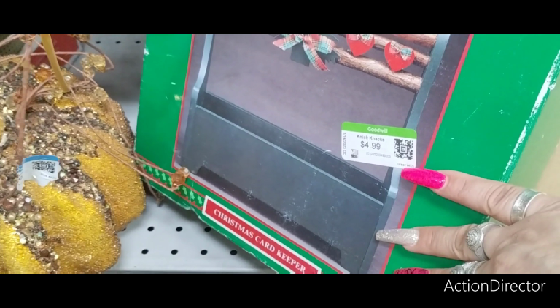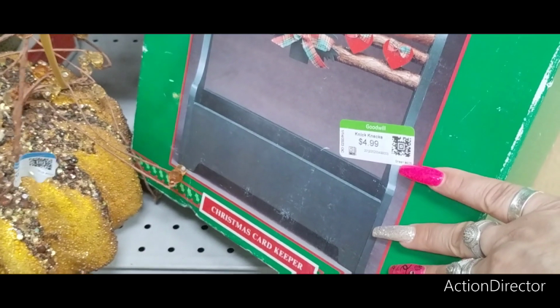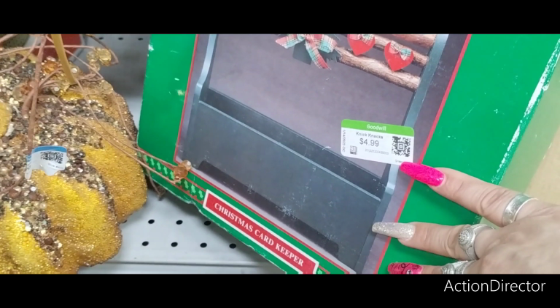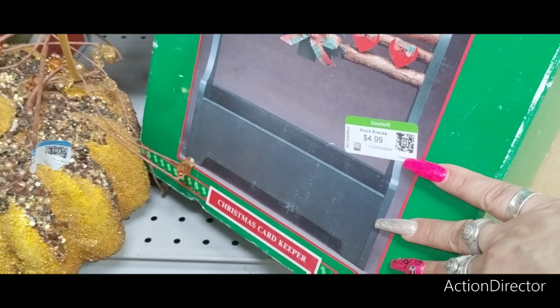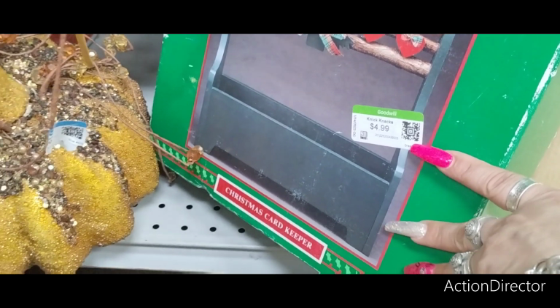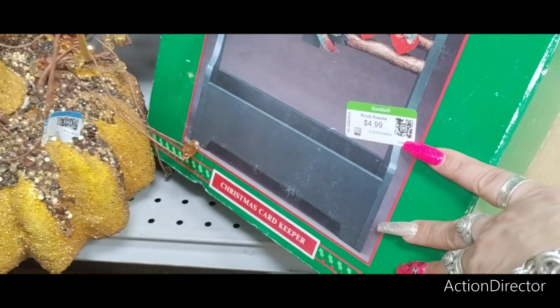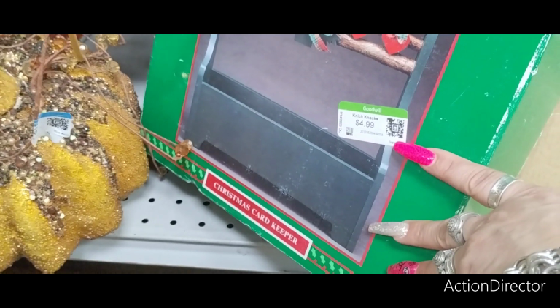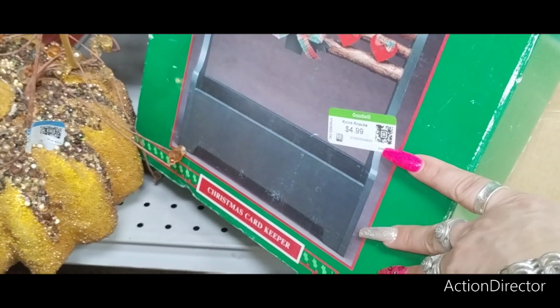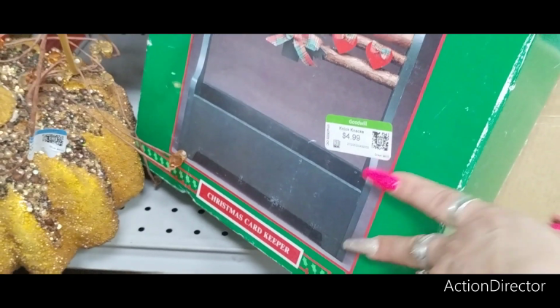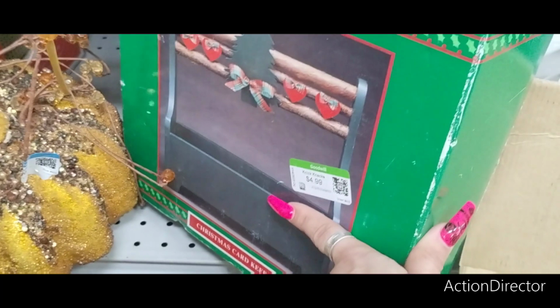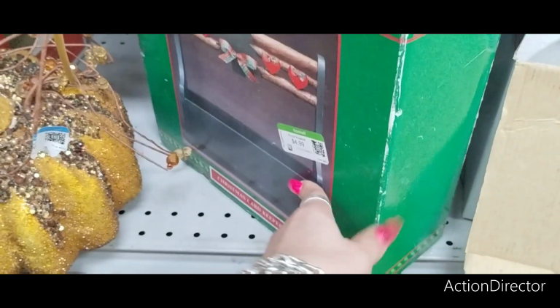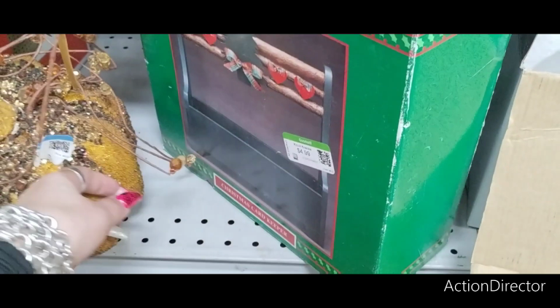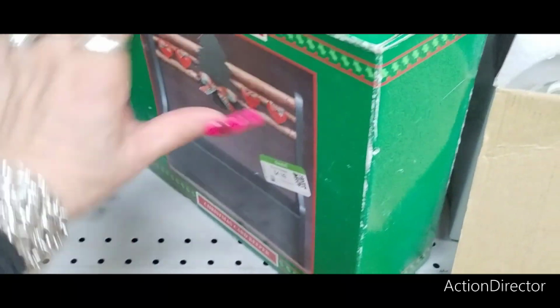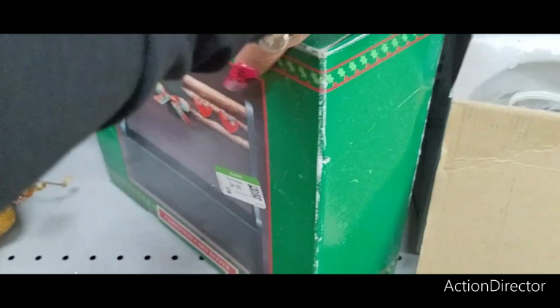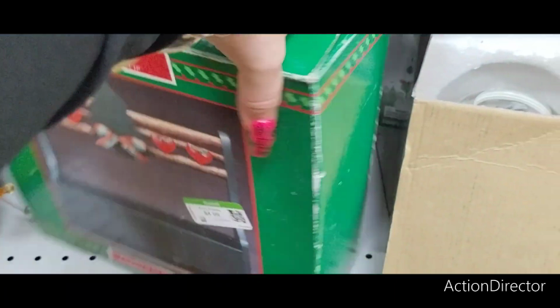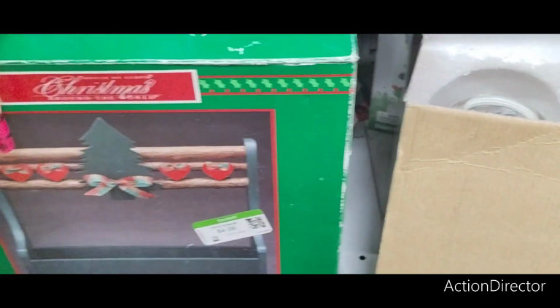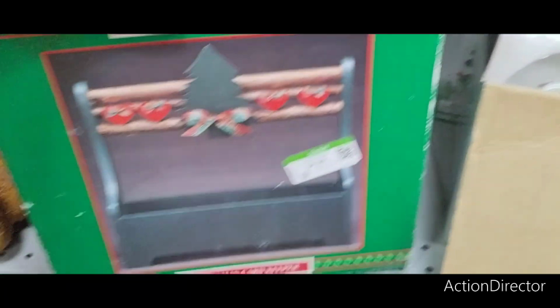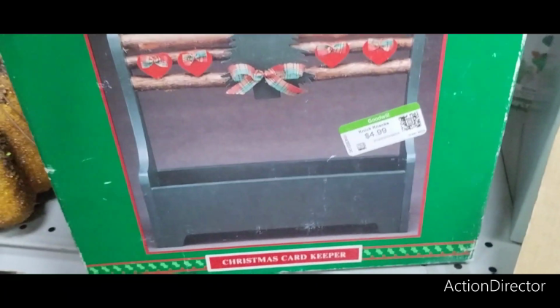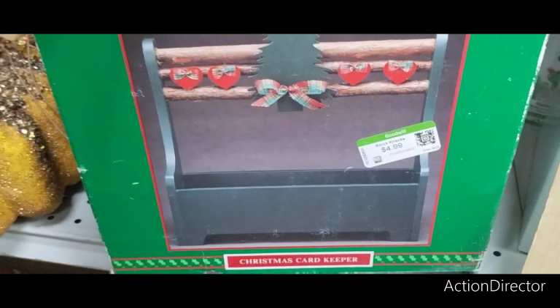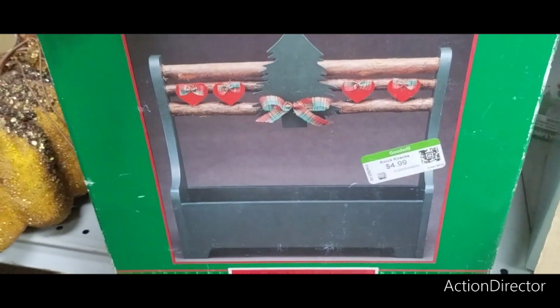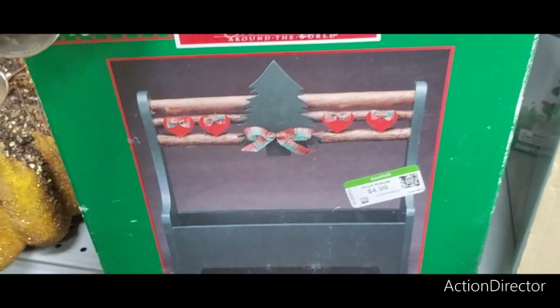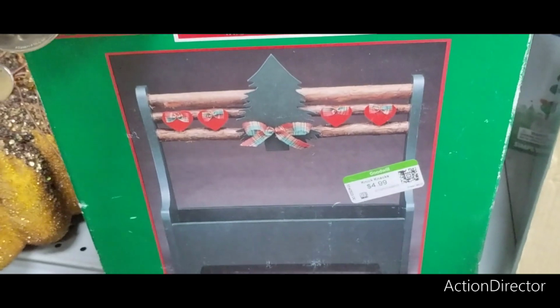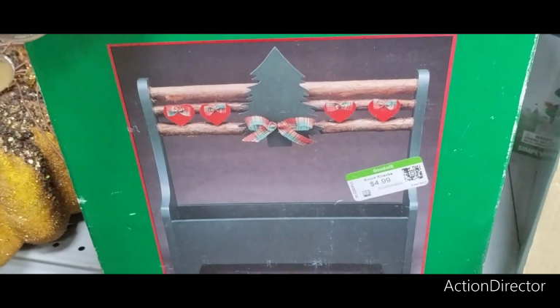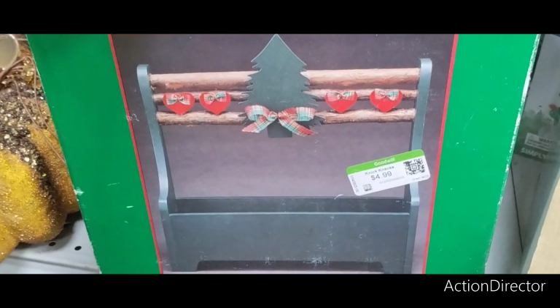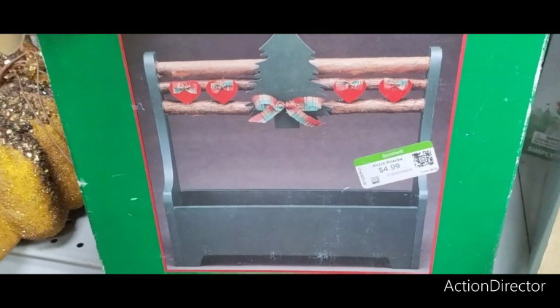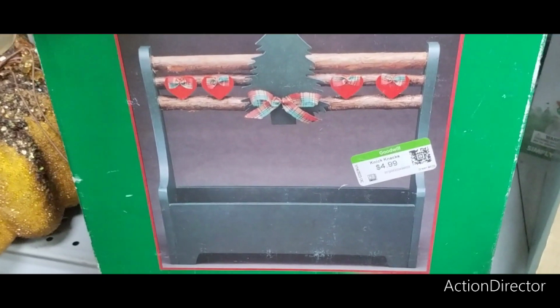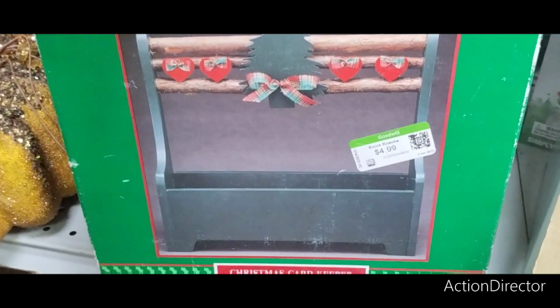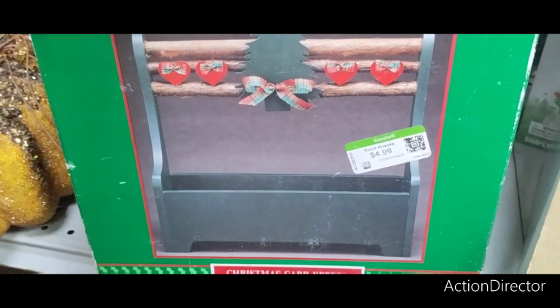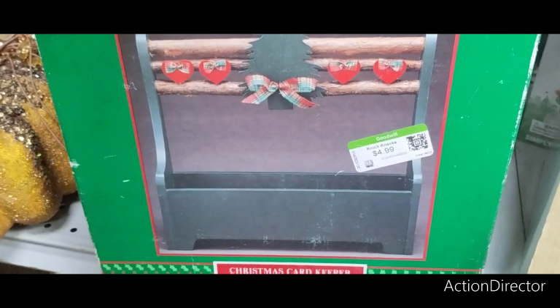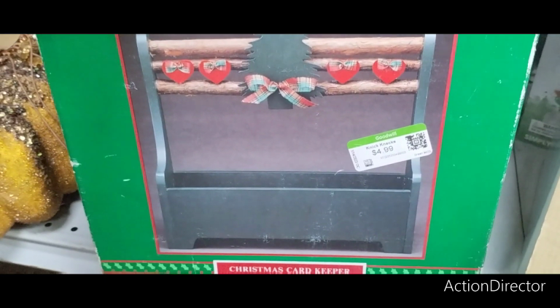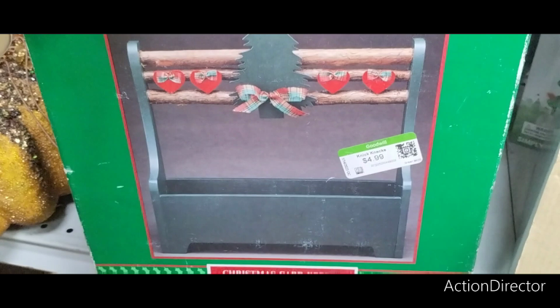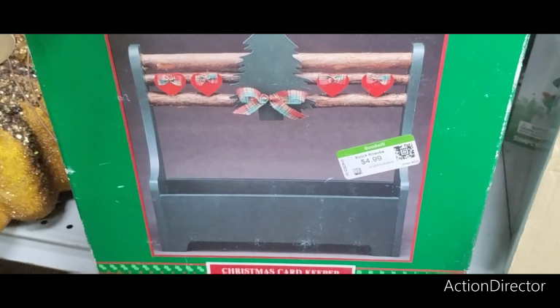Christmas around the world. Christmas card keeper. $4.99. I wonder where this came from — this seems like it's old. House of Lloyd.